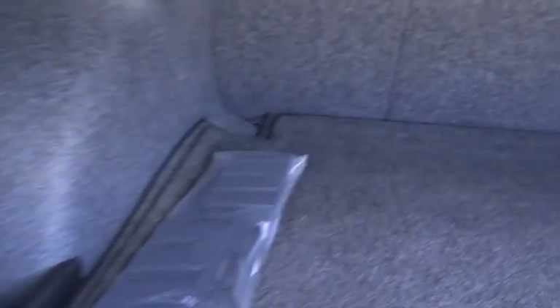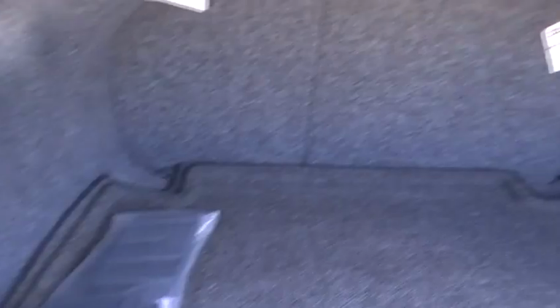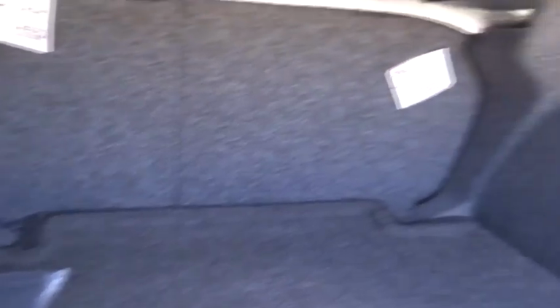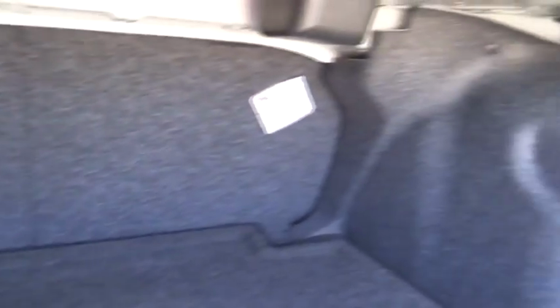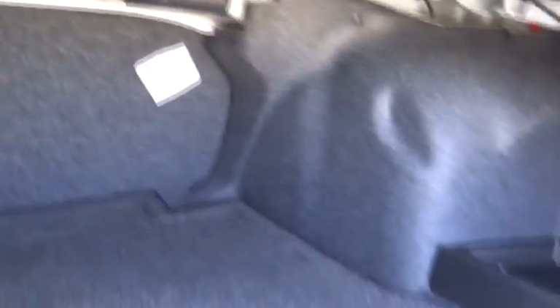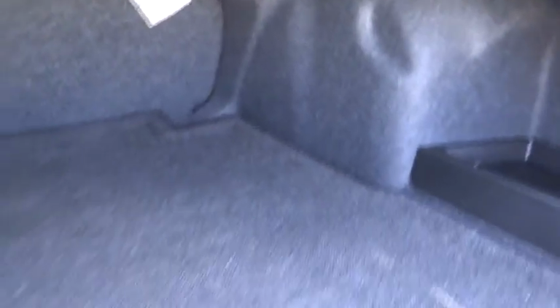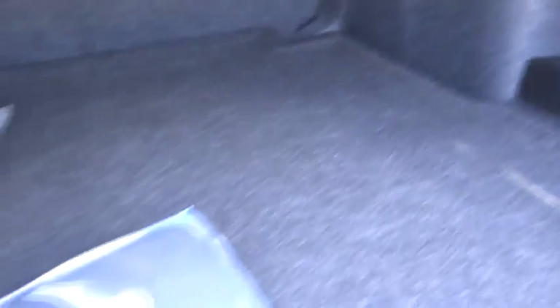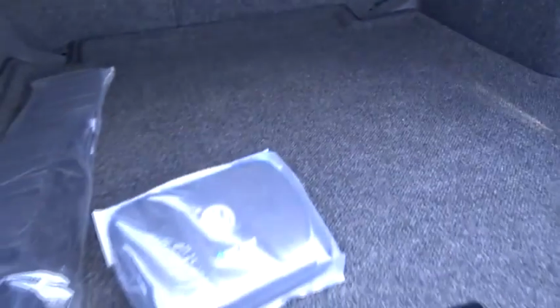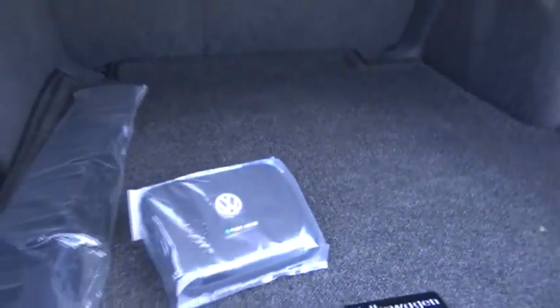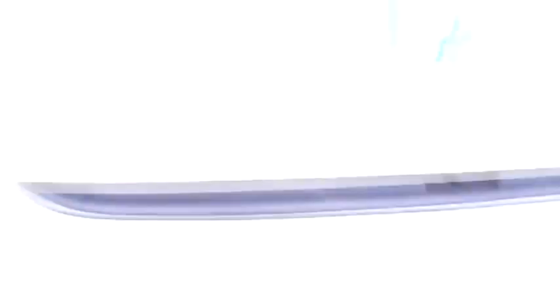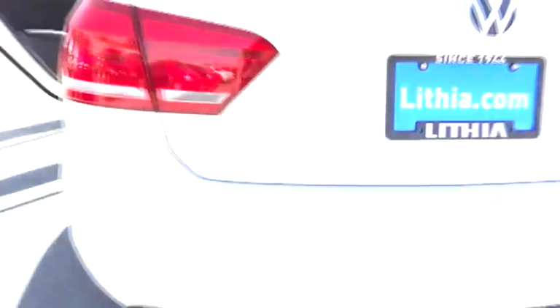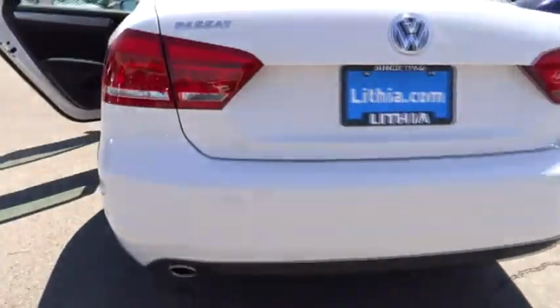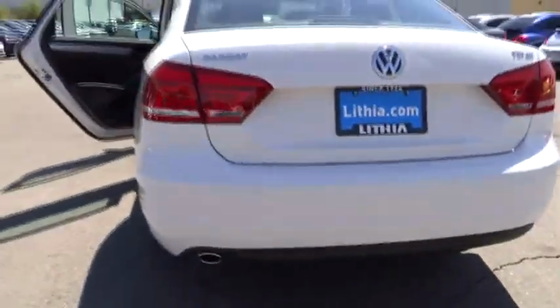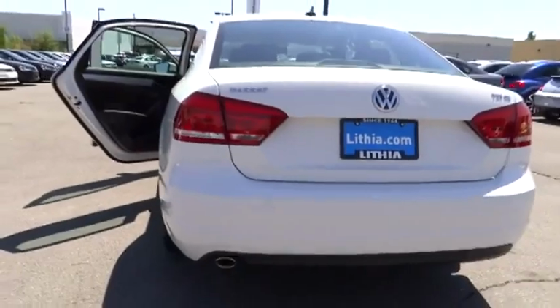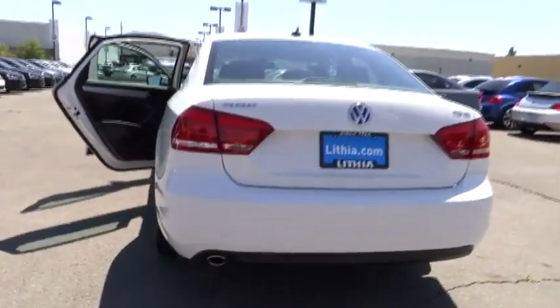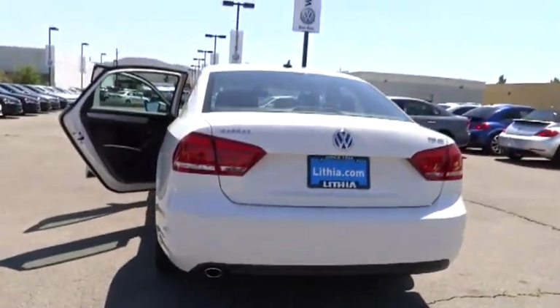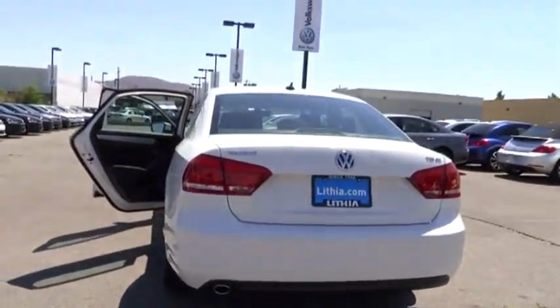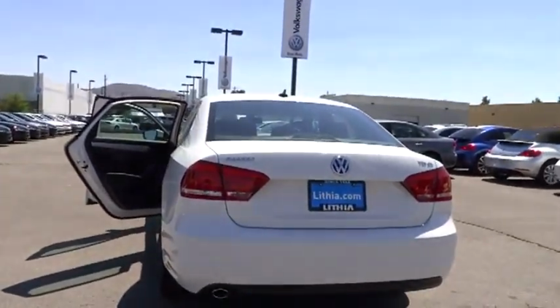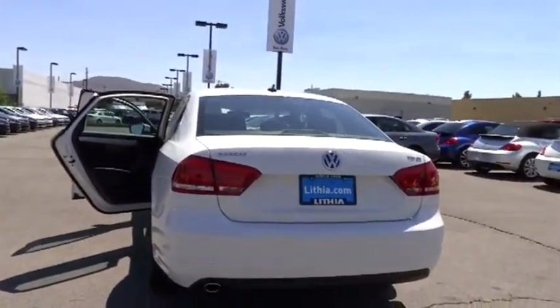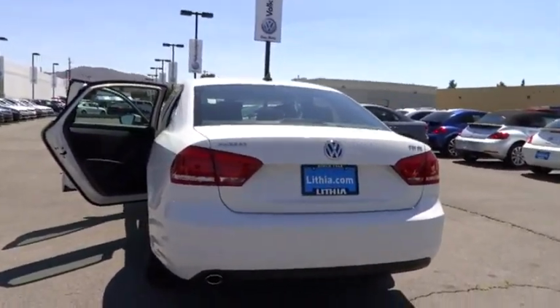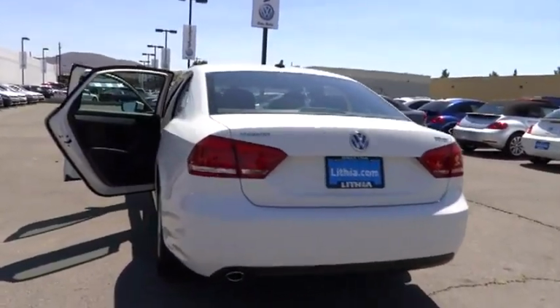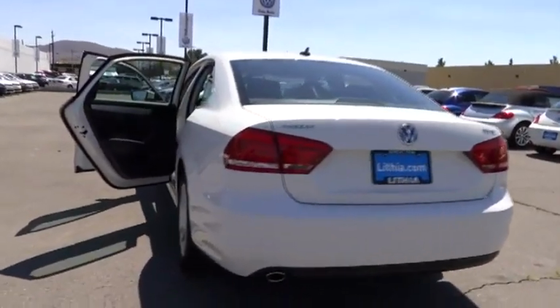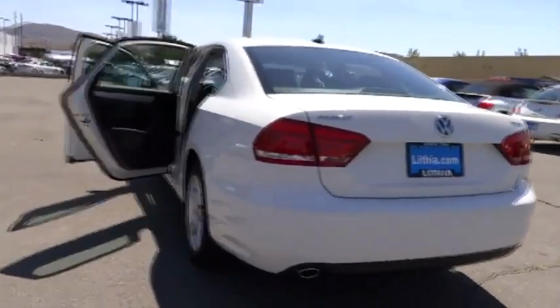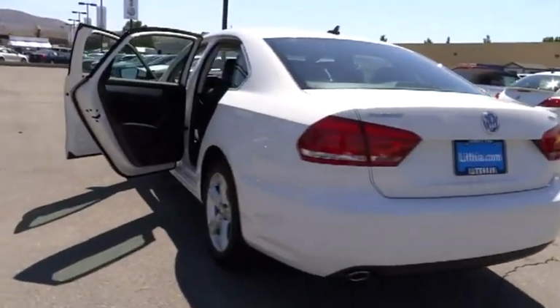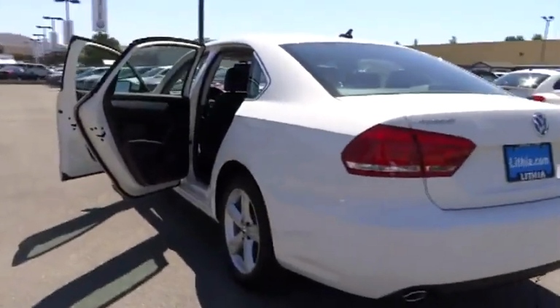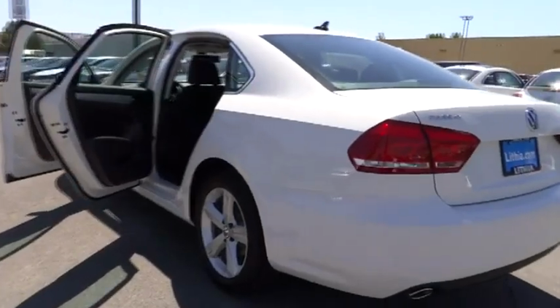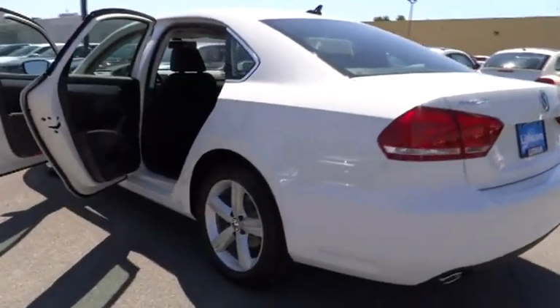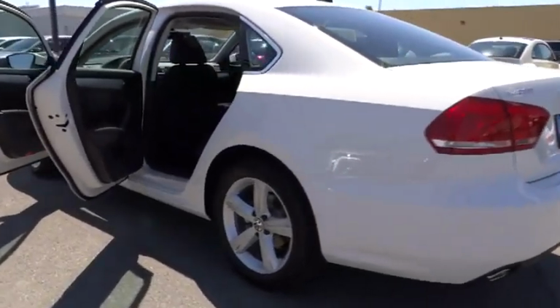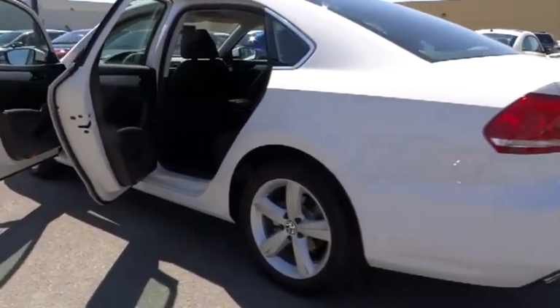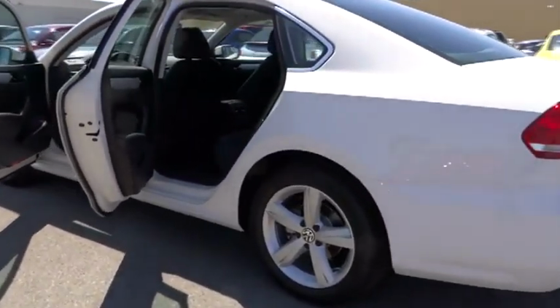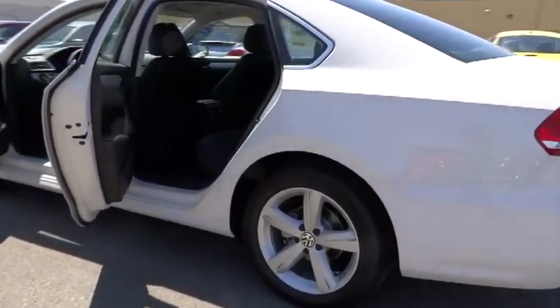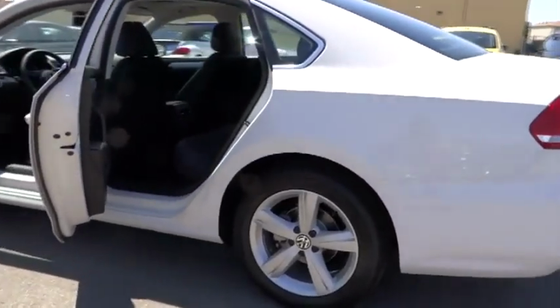Rear defrost, child safety locks, security system, power windows, trip computer, power door locks, leather, power seat, power driver mirror, sunroof, cup holders, four-piece floor mat set.